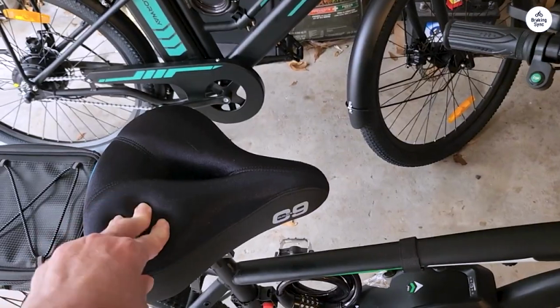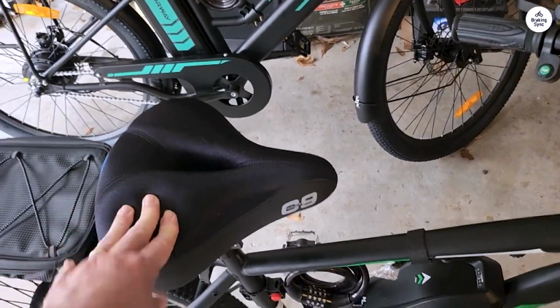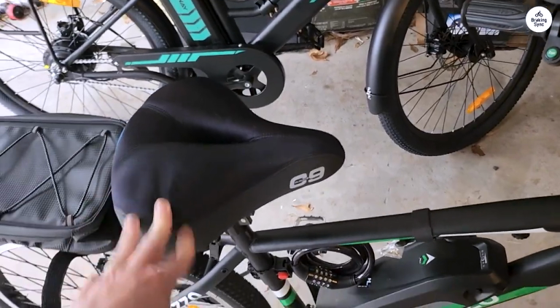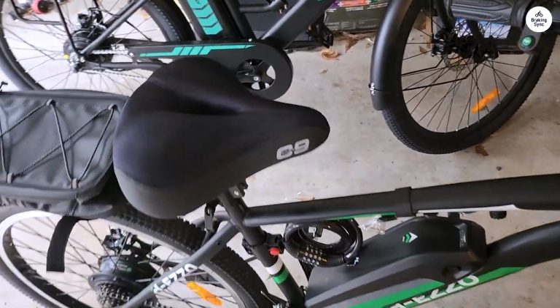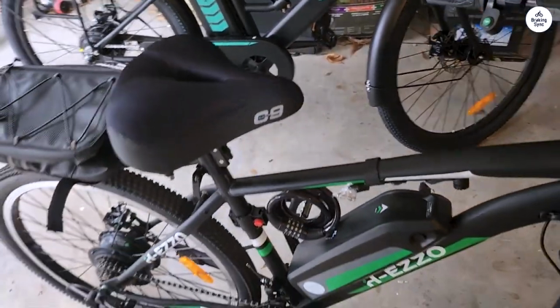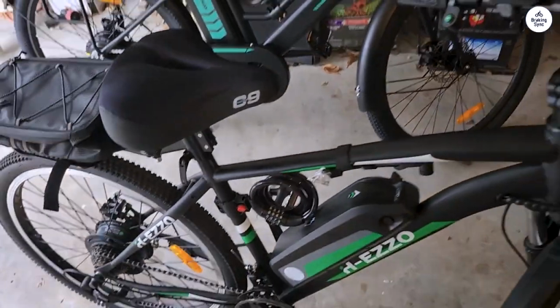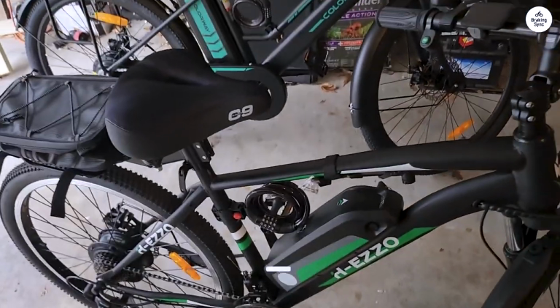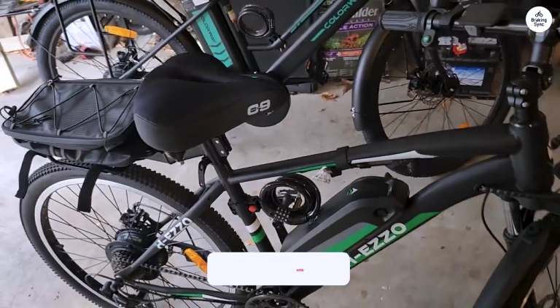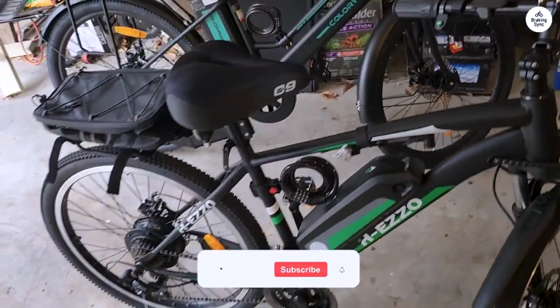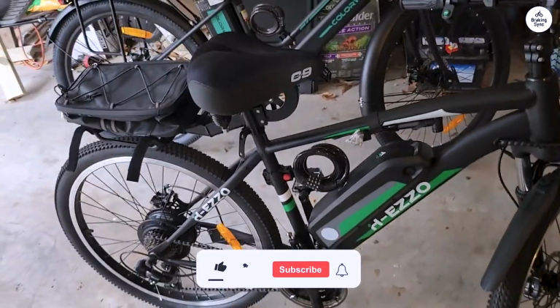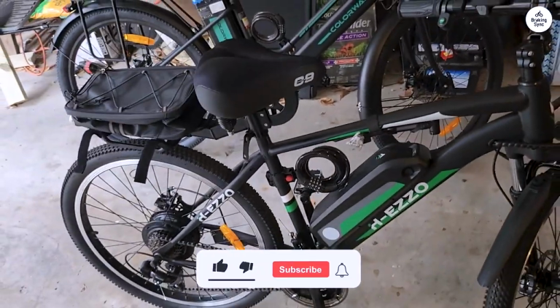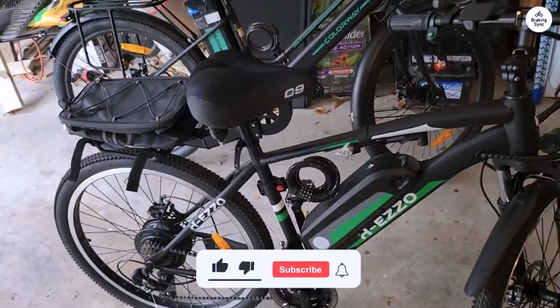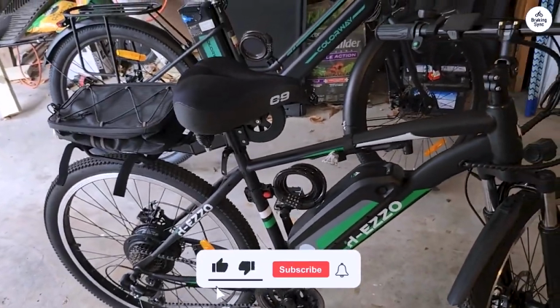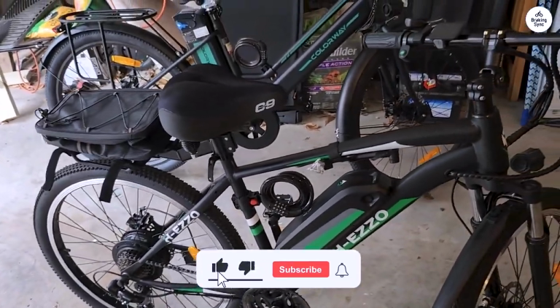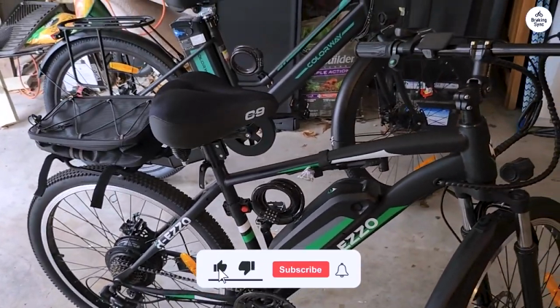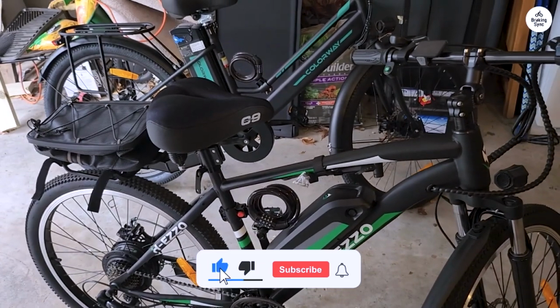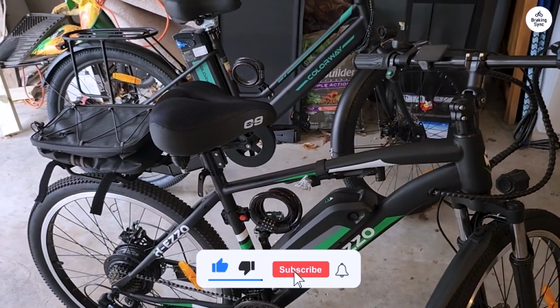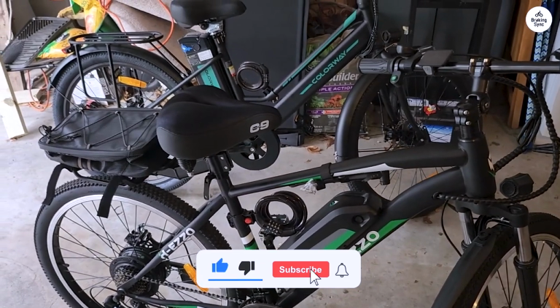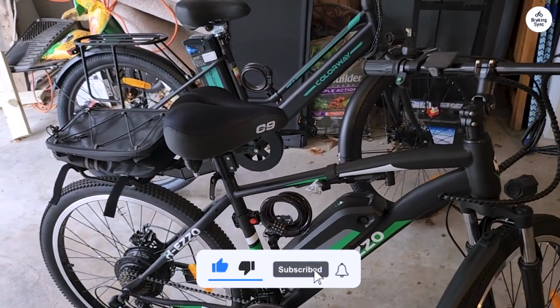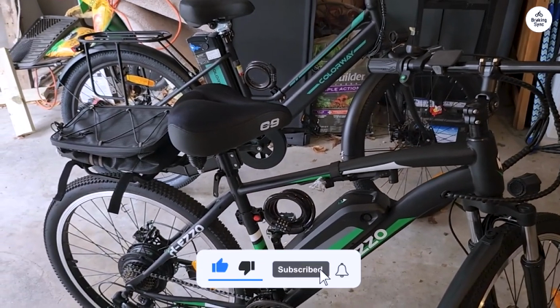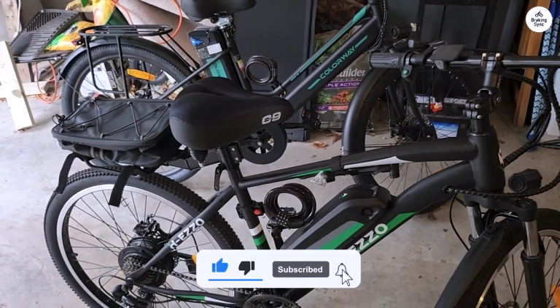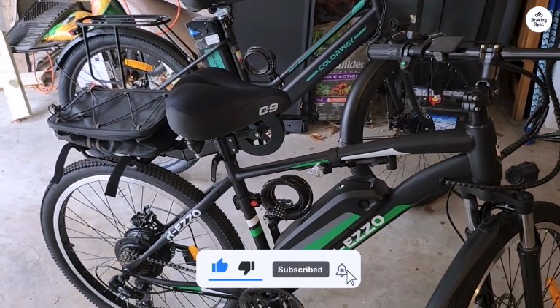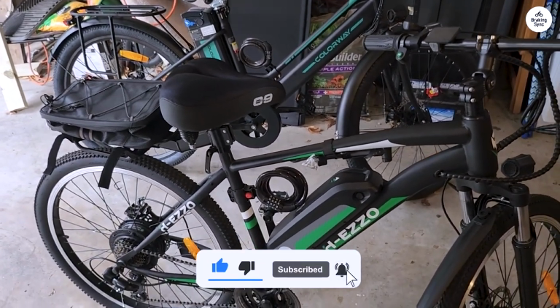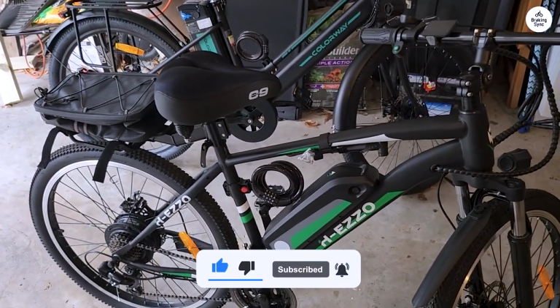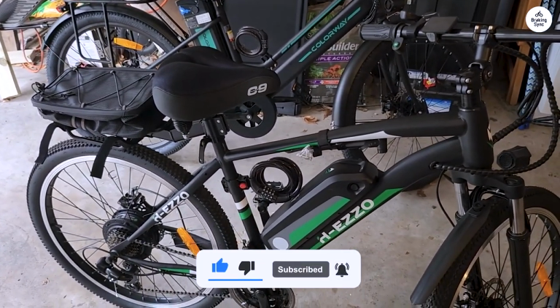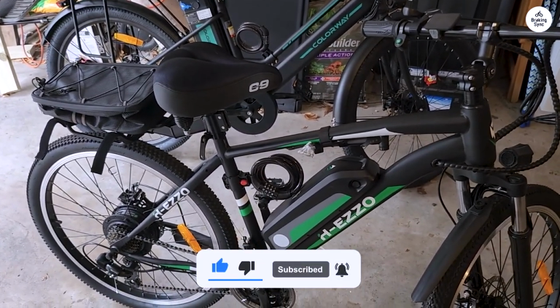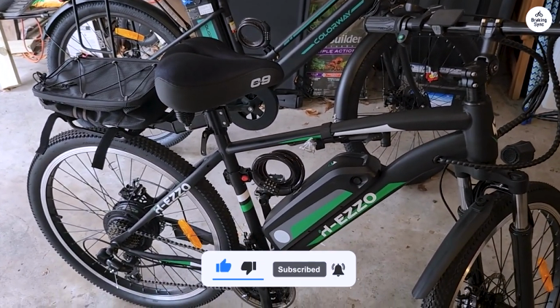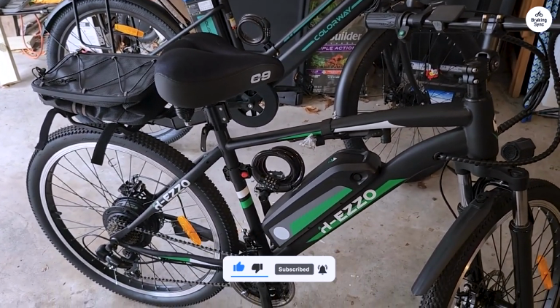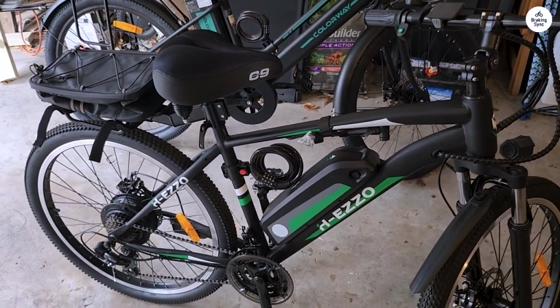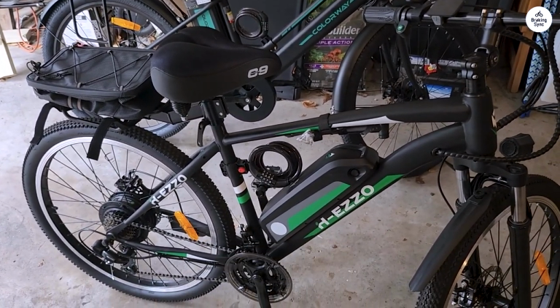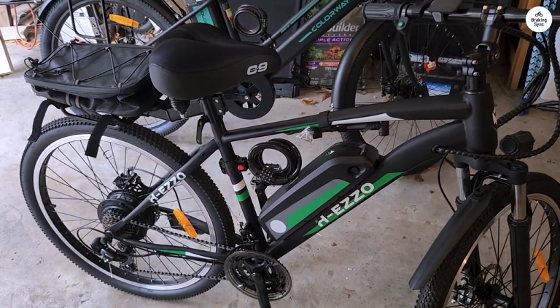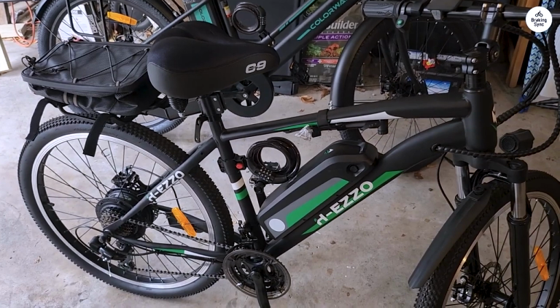After a few test rides around my neighborhood, I've determined that the battery is great for the cost. The seat is a bit uncomfortable, but if I still care about it after a week, I'll switch it out — but until then it's fine.